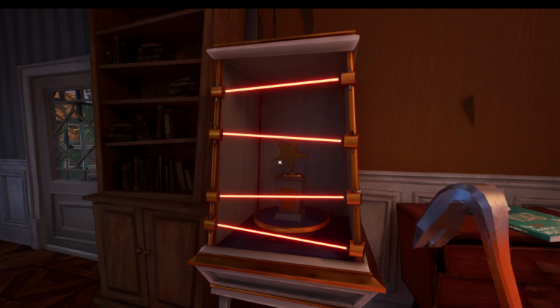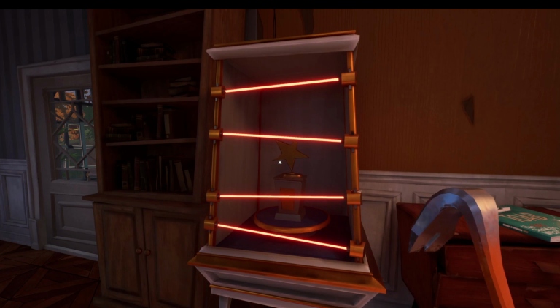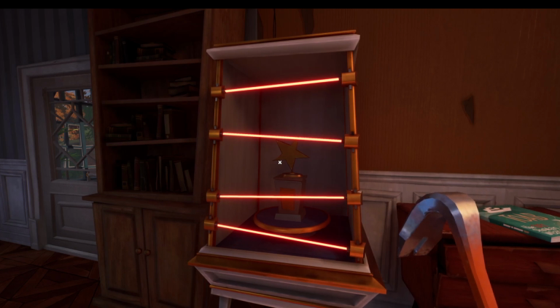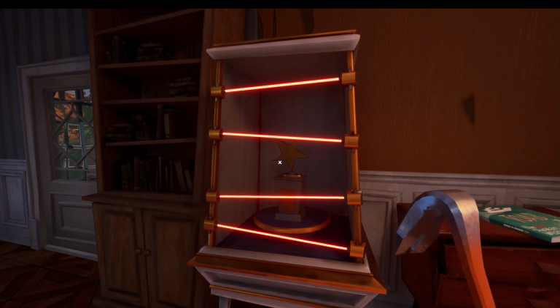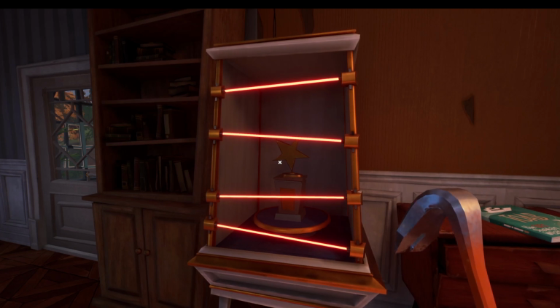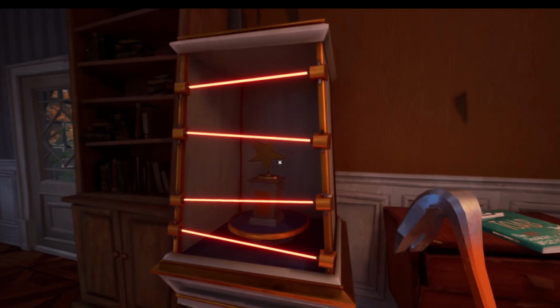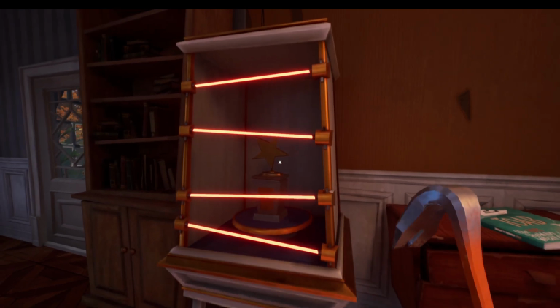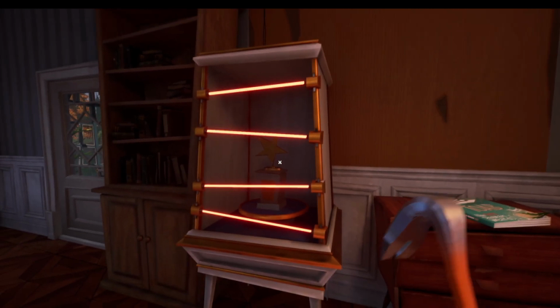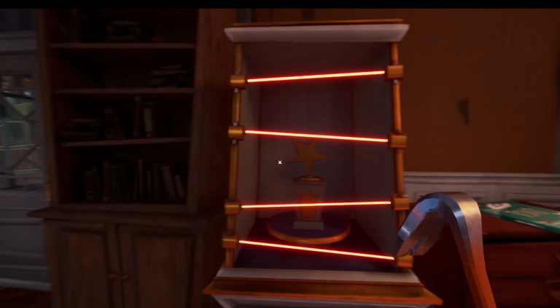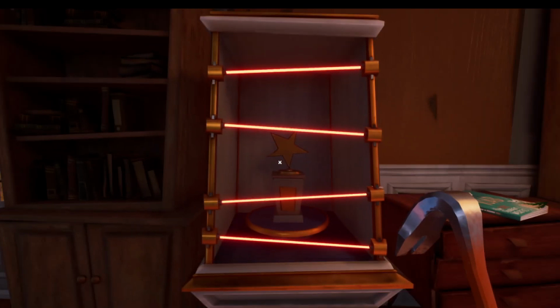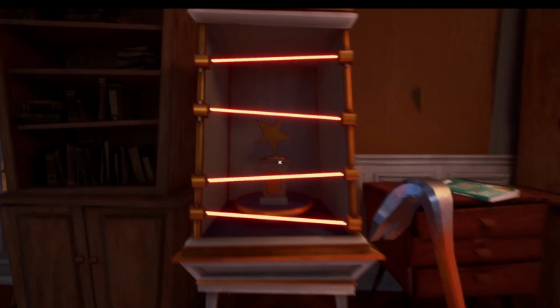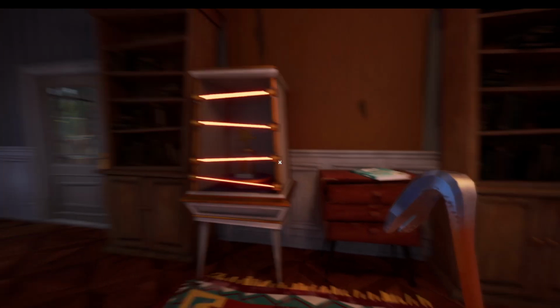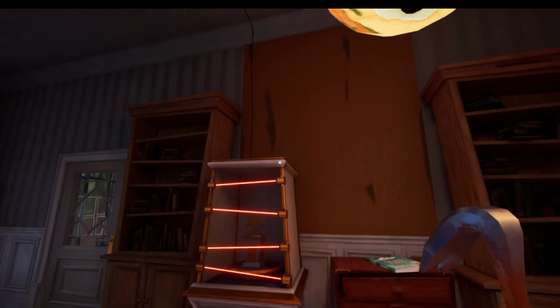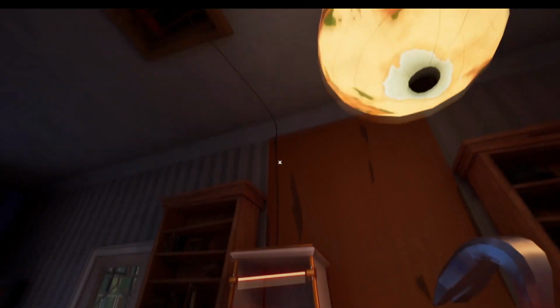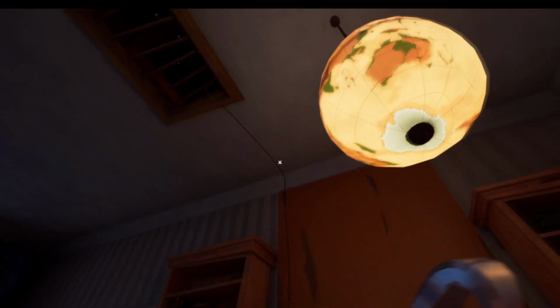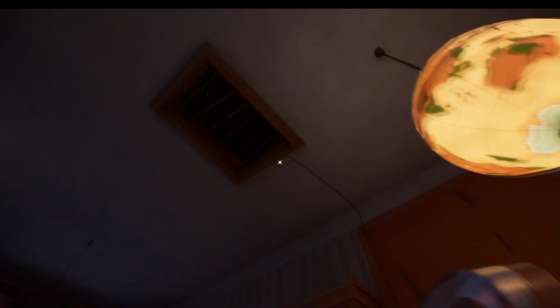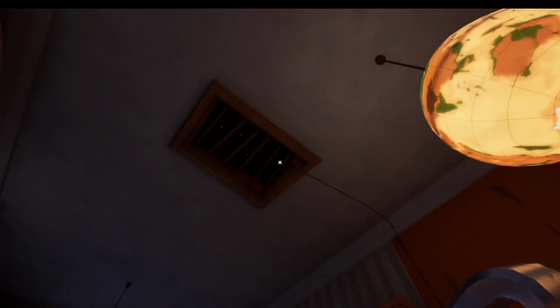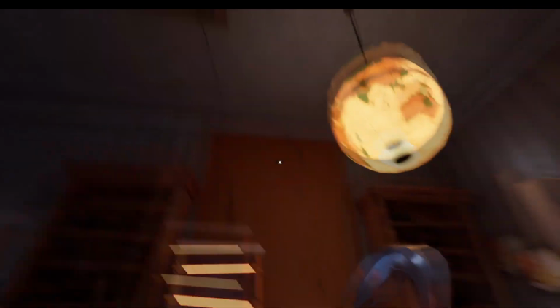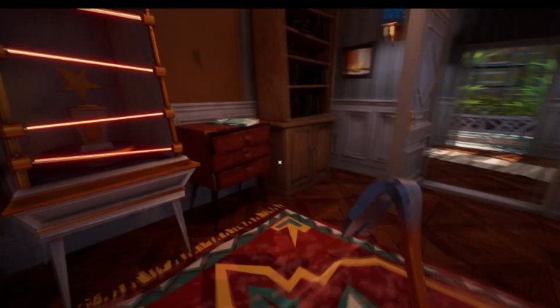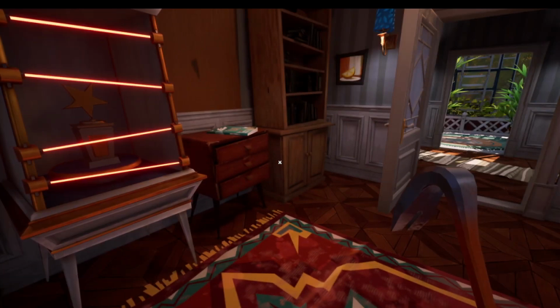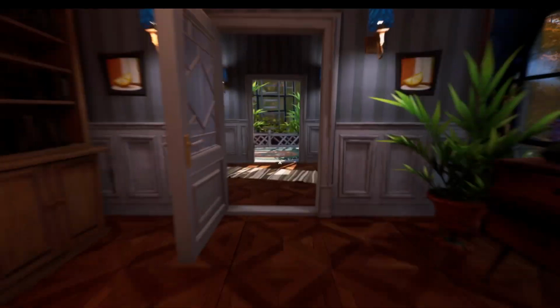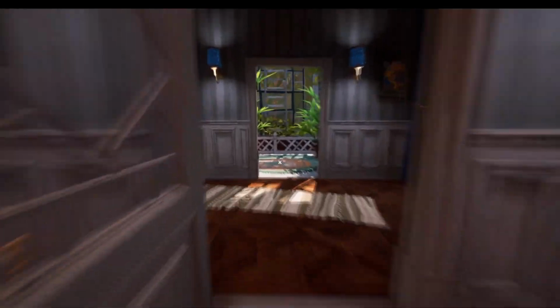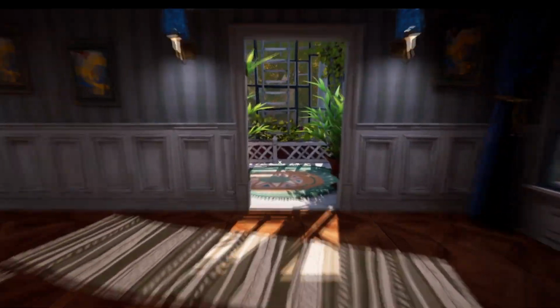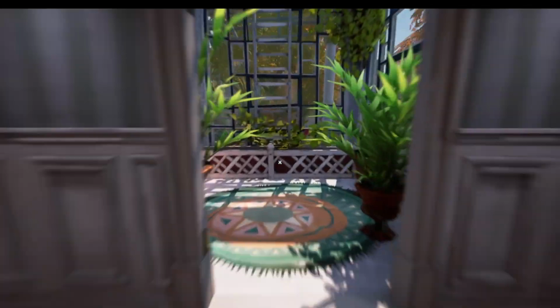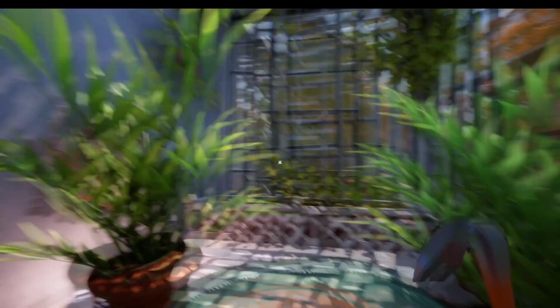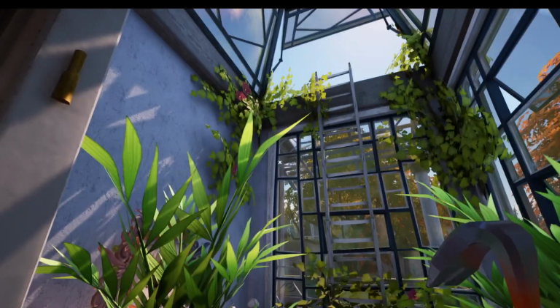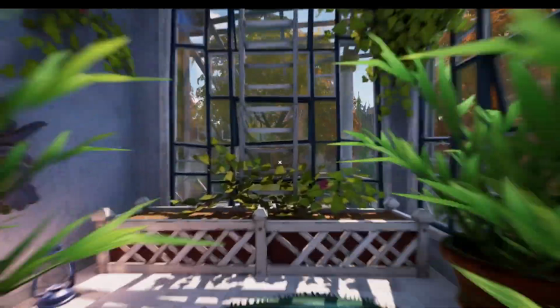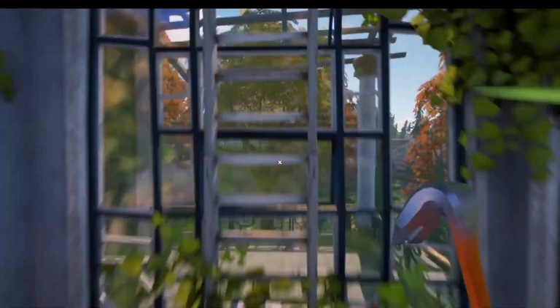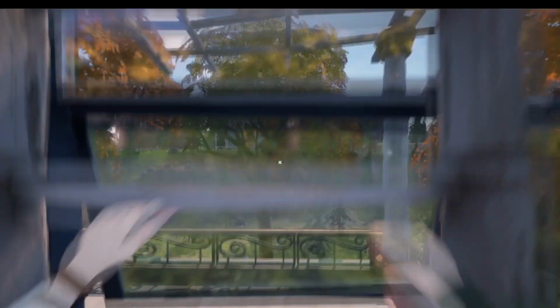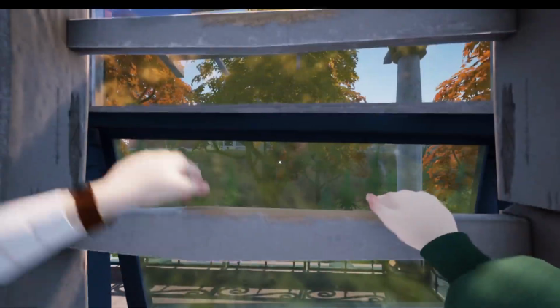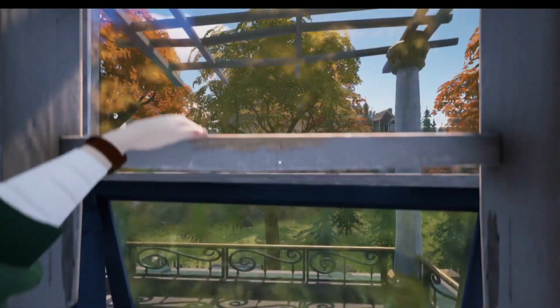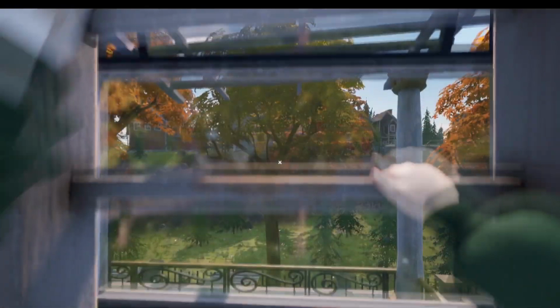Hello and welcome to the video. Today we're going to be deactivating this box and getting the star trophy that's inside. As you can see, there's a wire that goes up to the attic, which means we have to go up to the attic. The way we do that is by running across here and heading straight up this ladder.